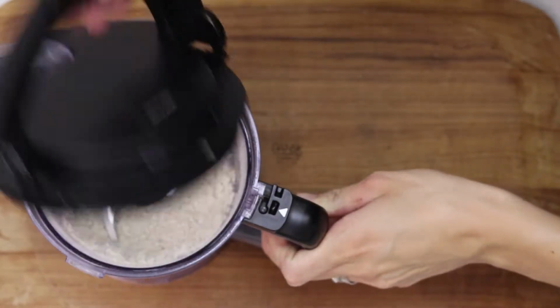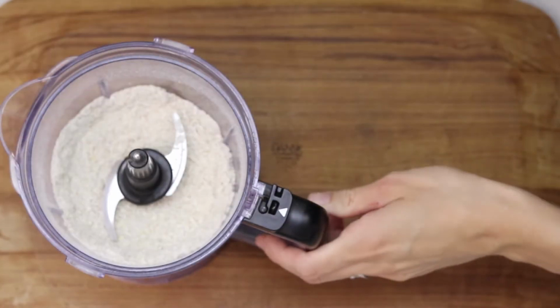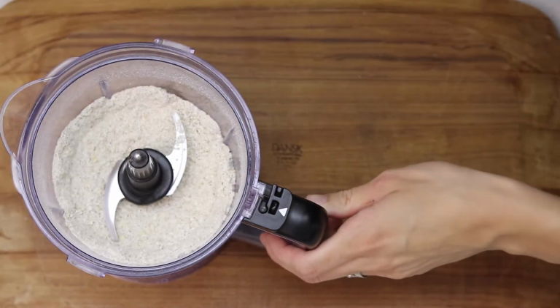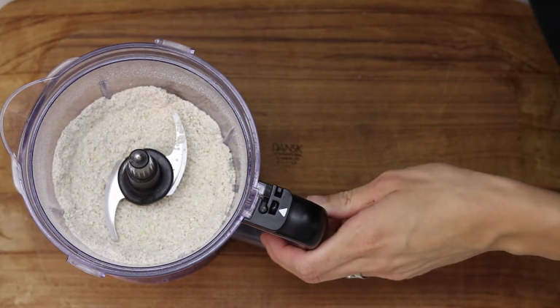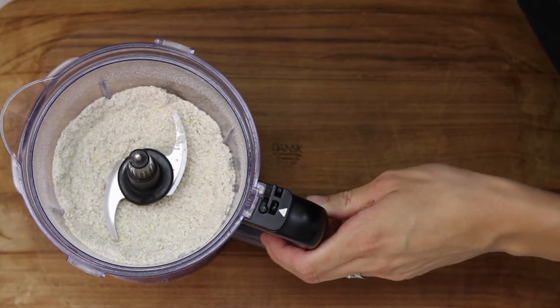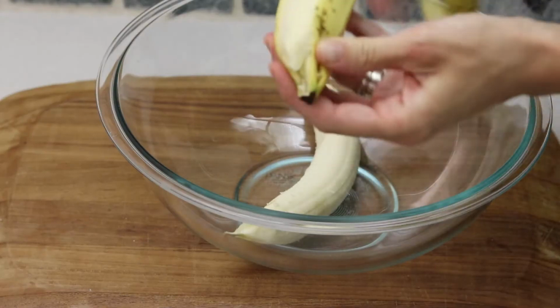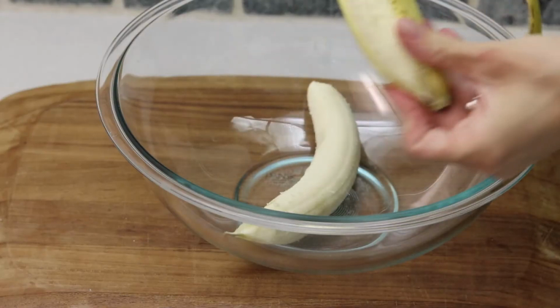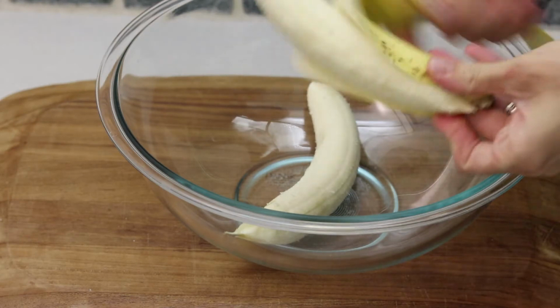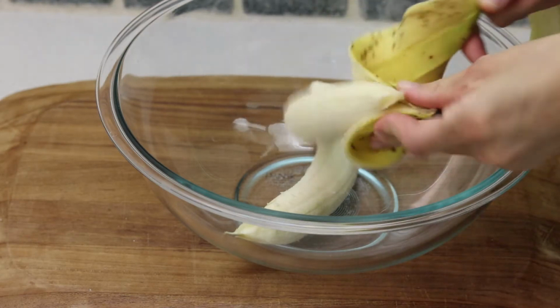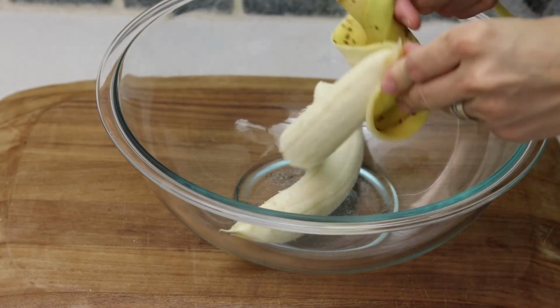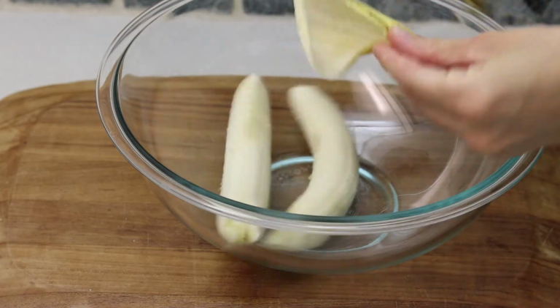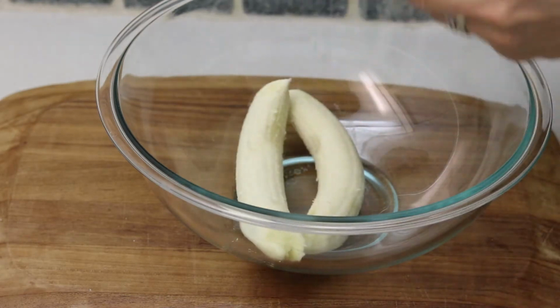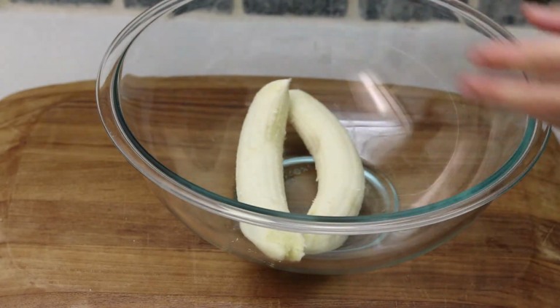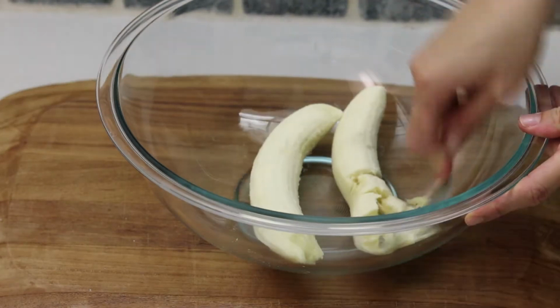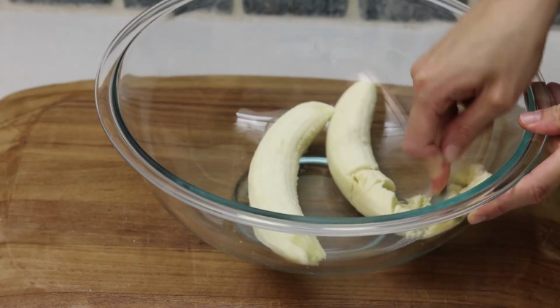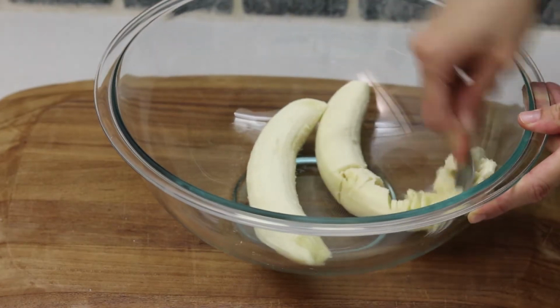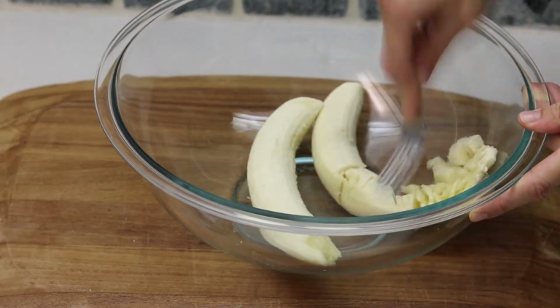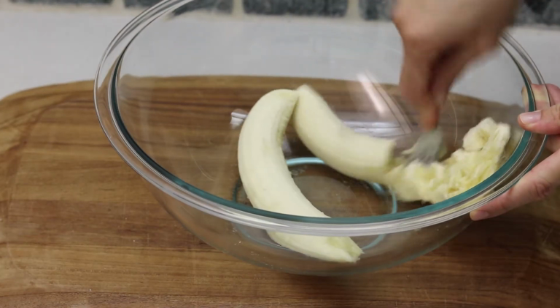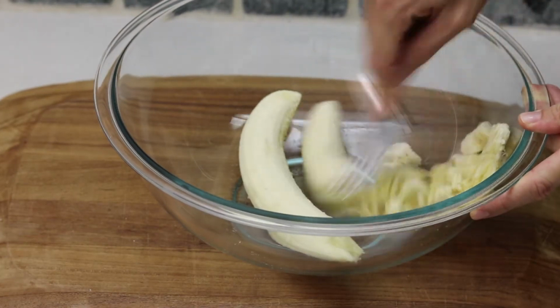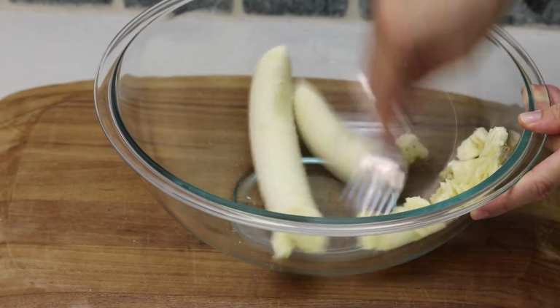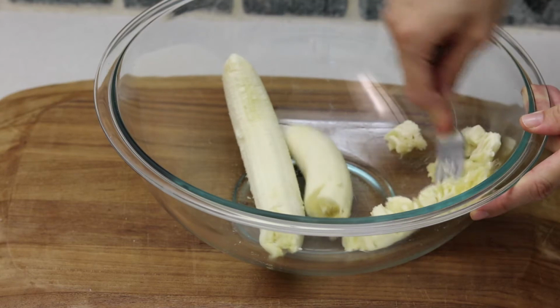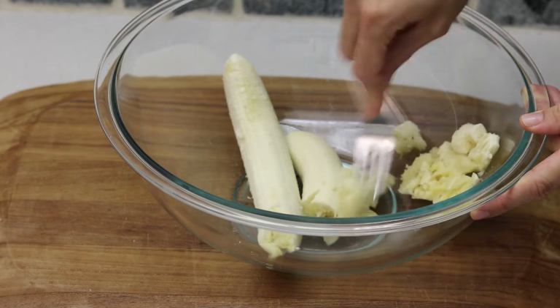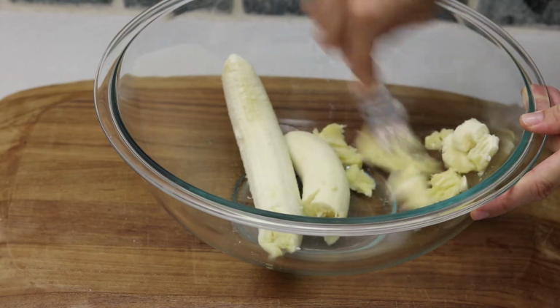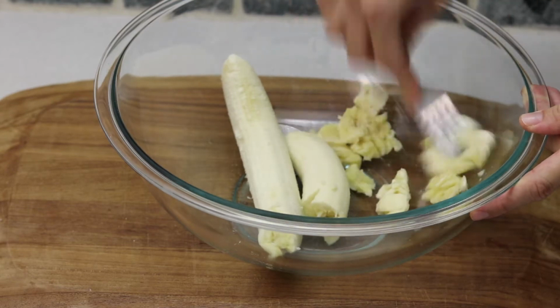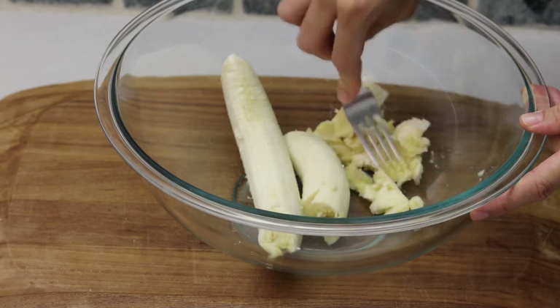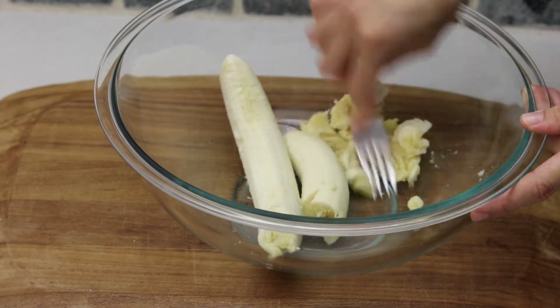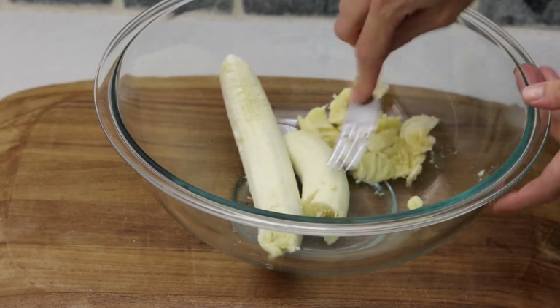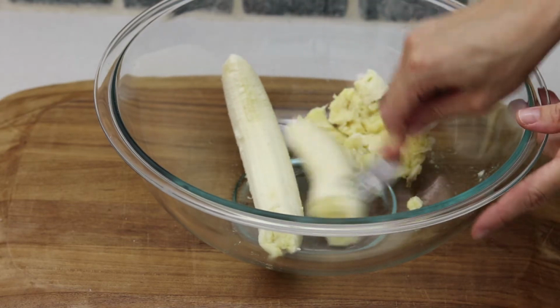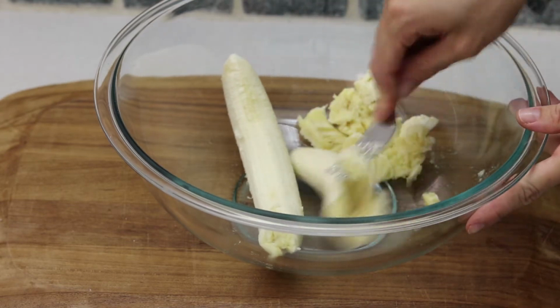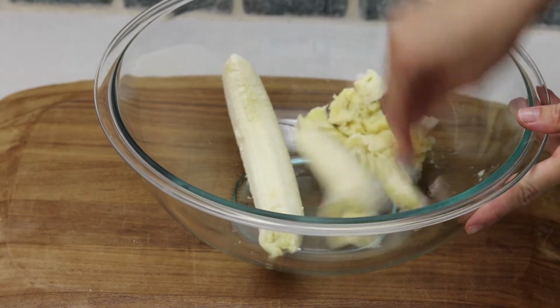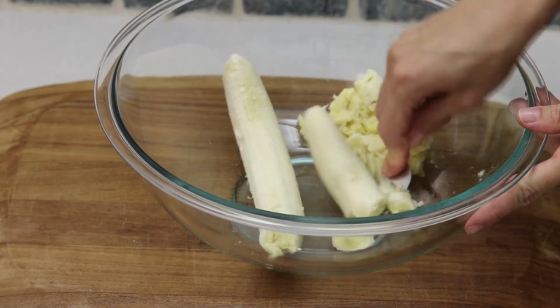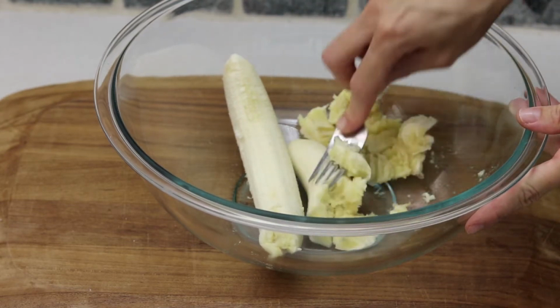And we can start. For this recipe we are using two bananas, so mash them in a big bowl. When I started, I noticed that it's not working in a bowl and I tried to be fancy,